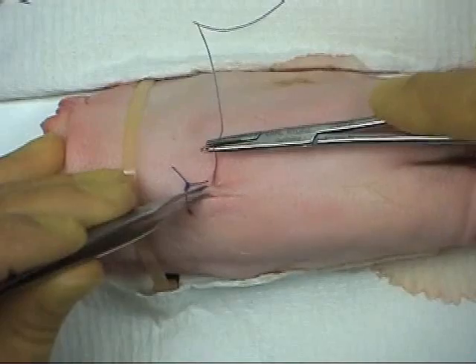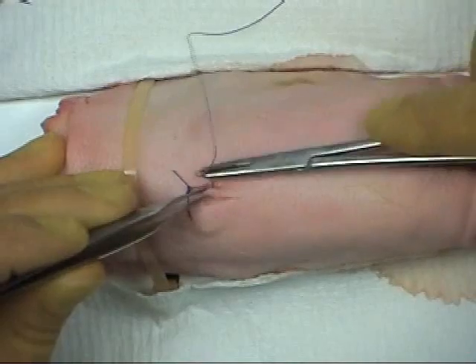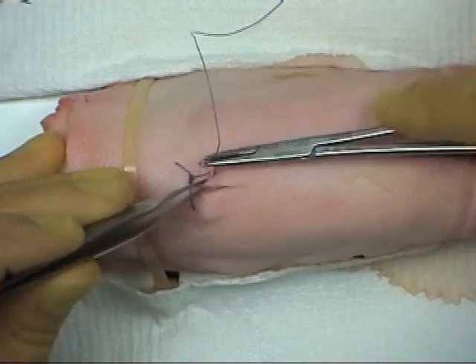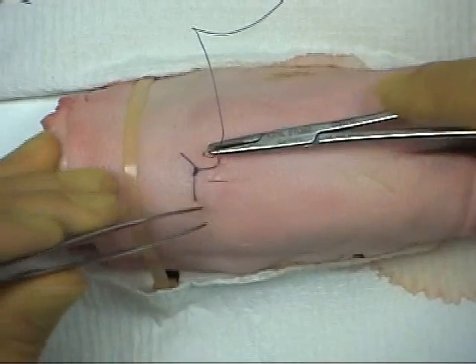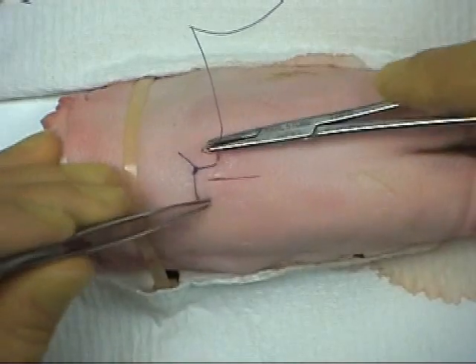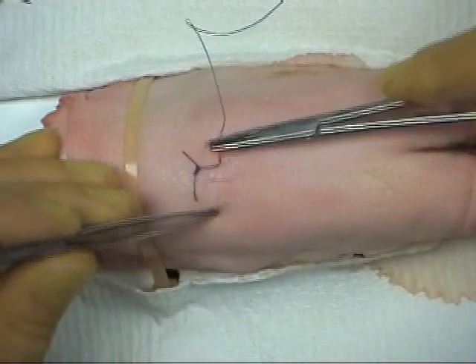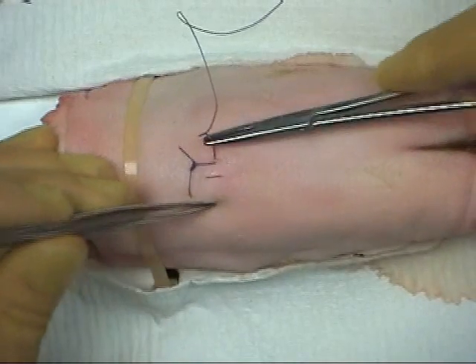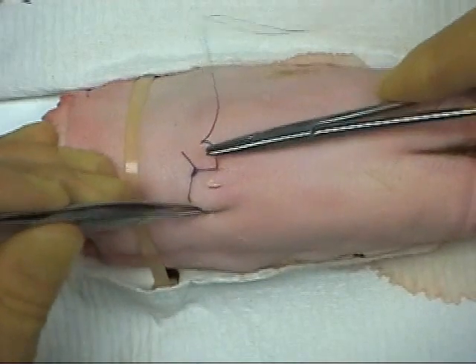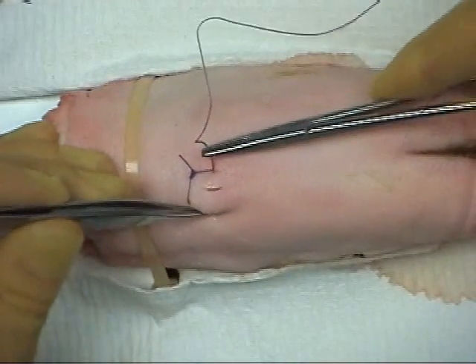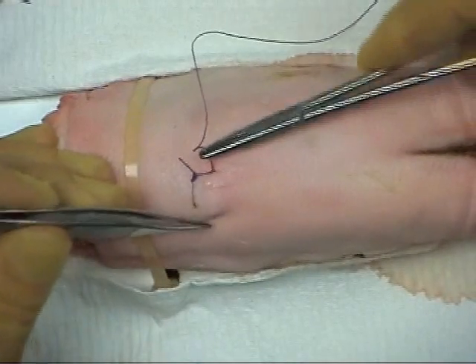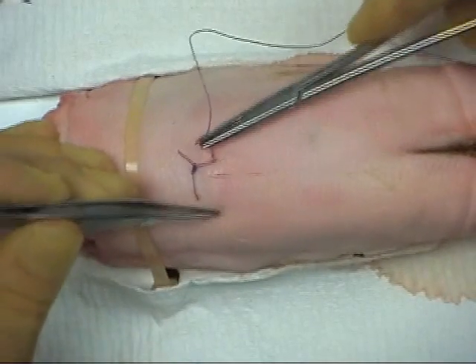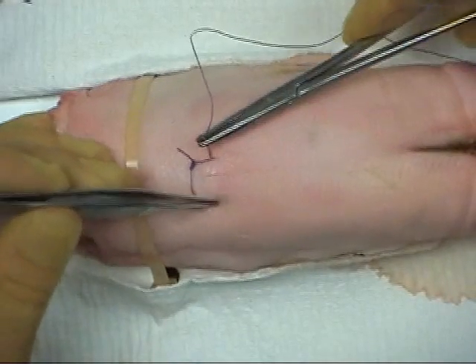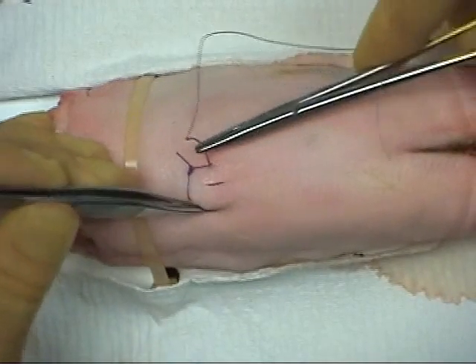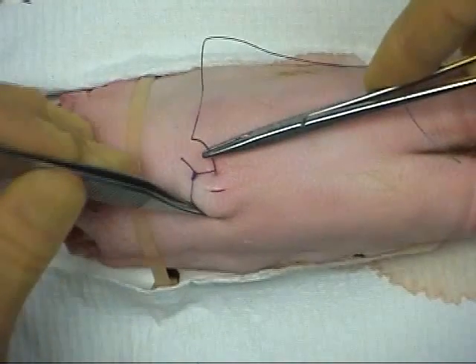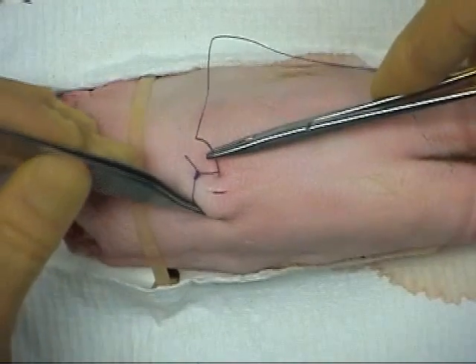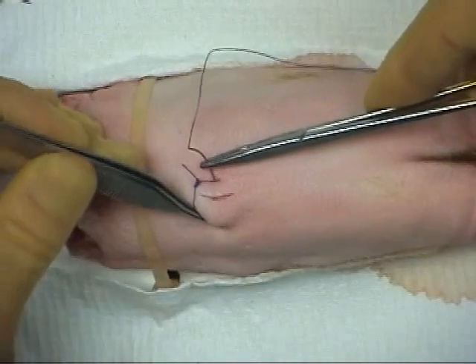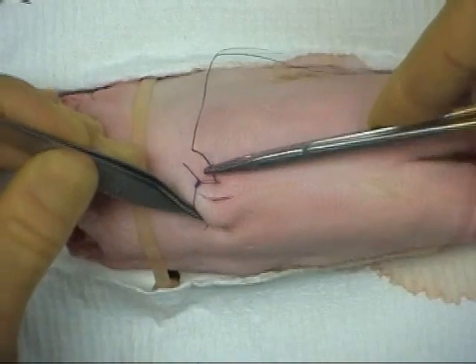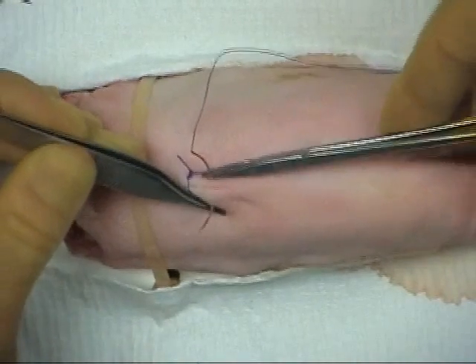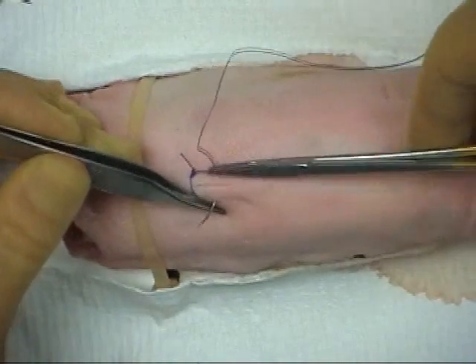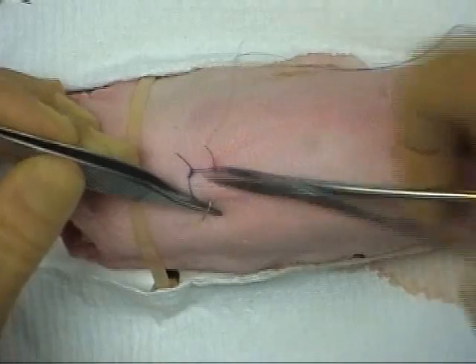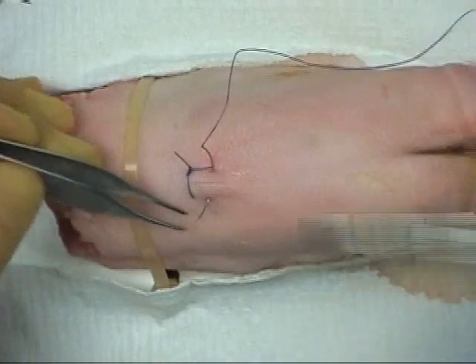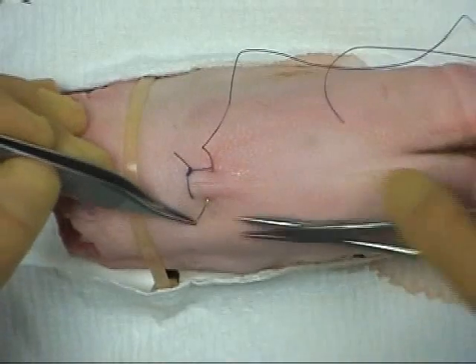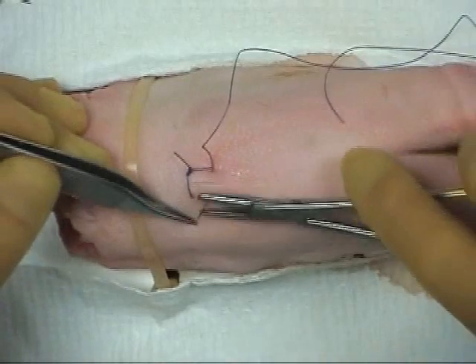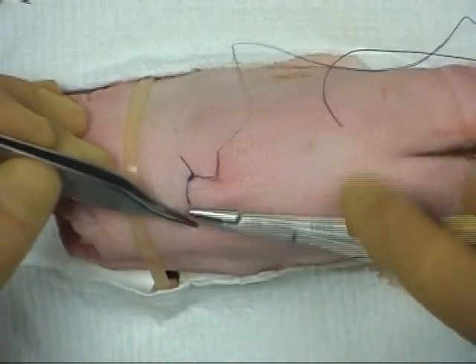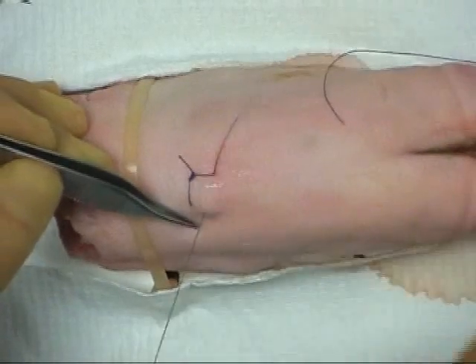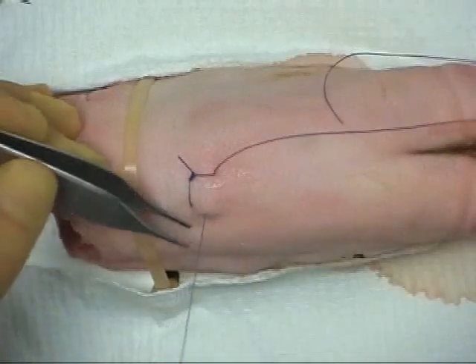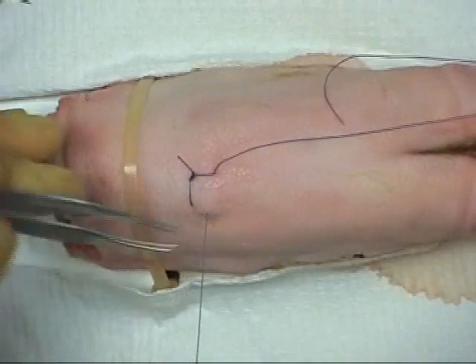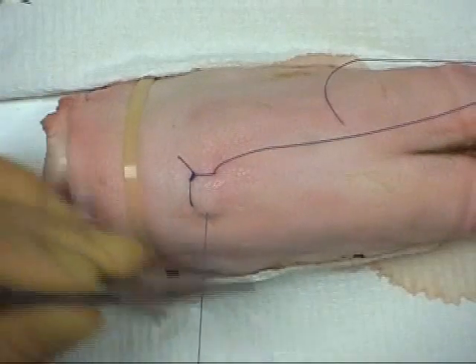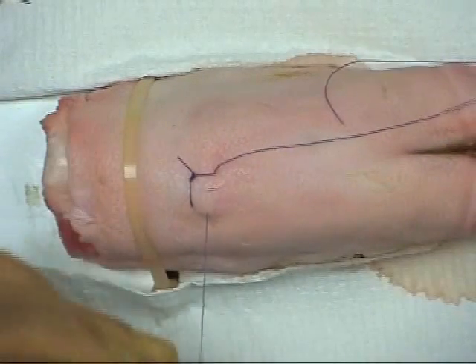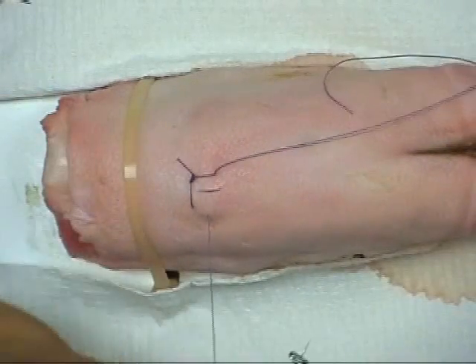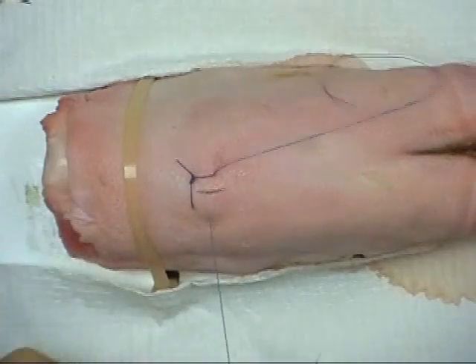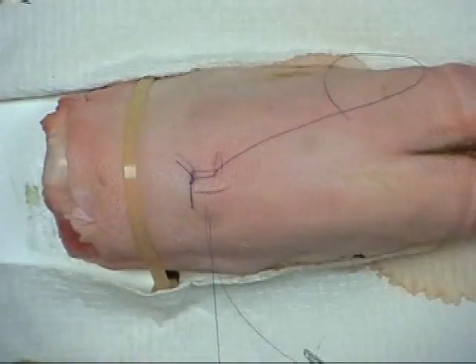The needle is again introduced at 90 degrees to the surface and driven along a curved path with counter pressure applied.